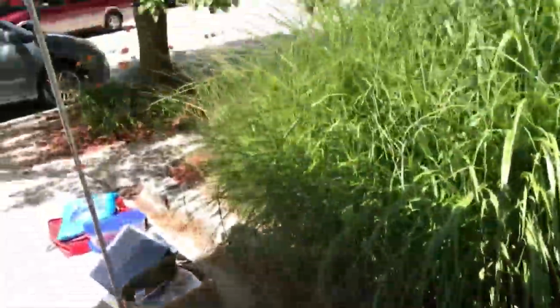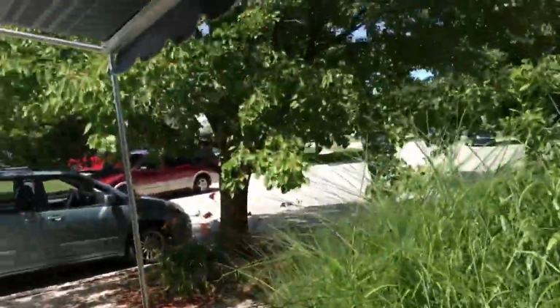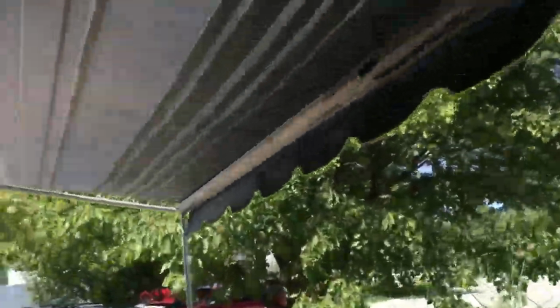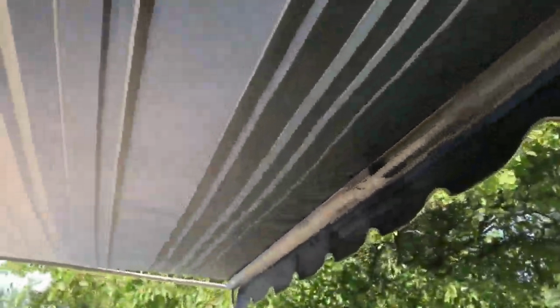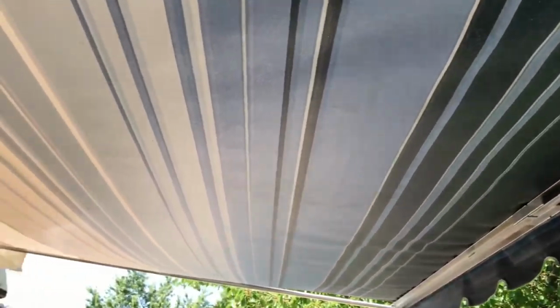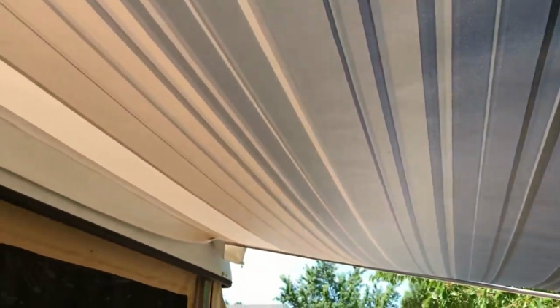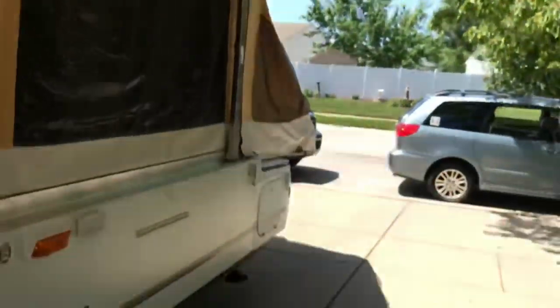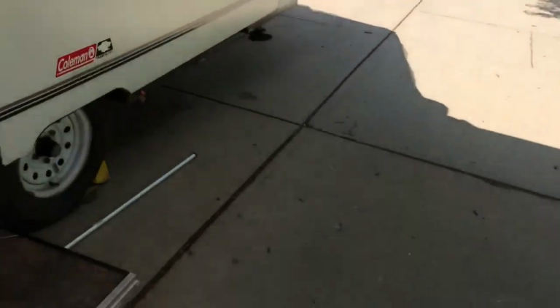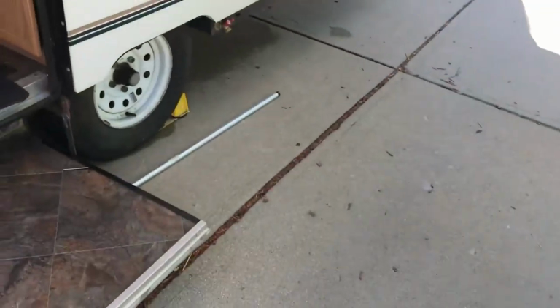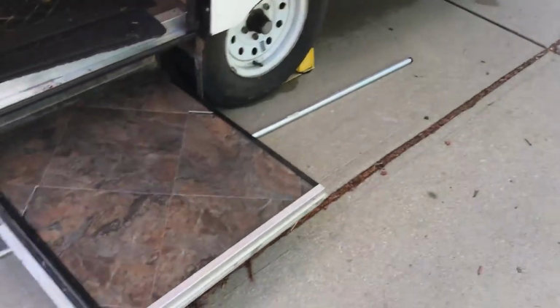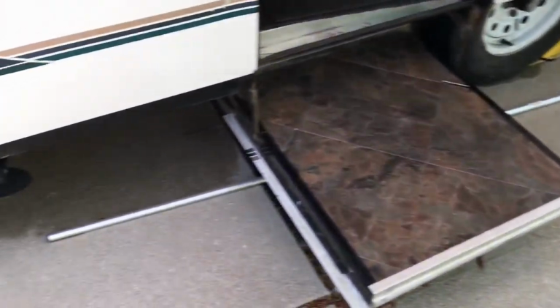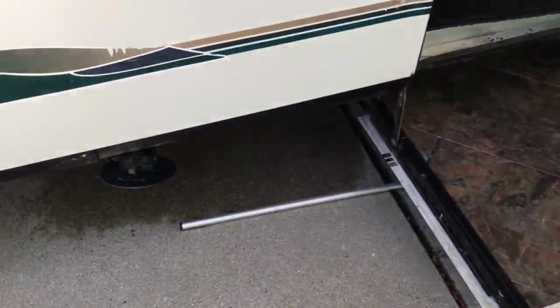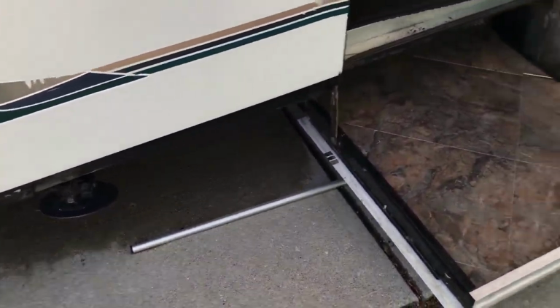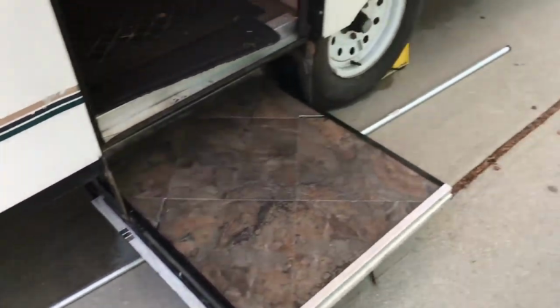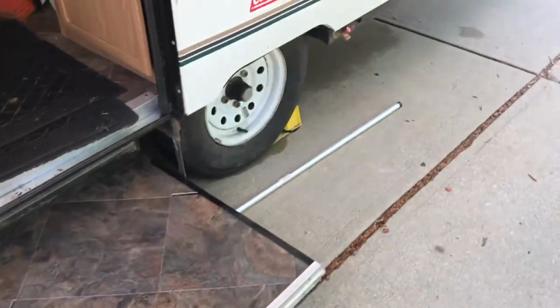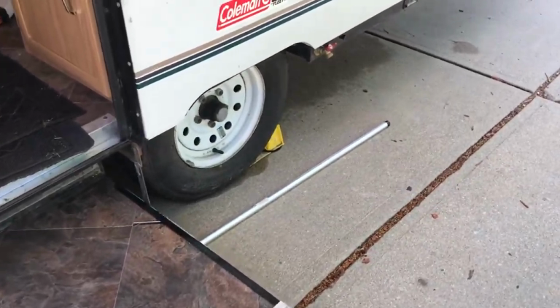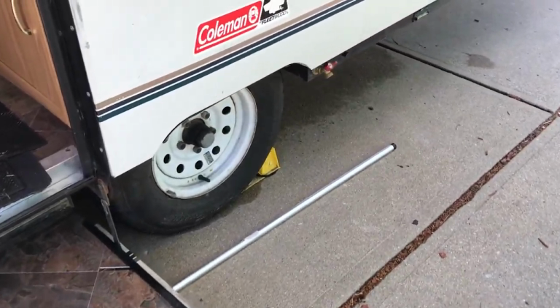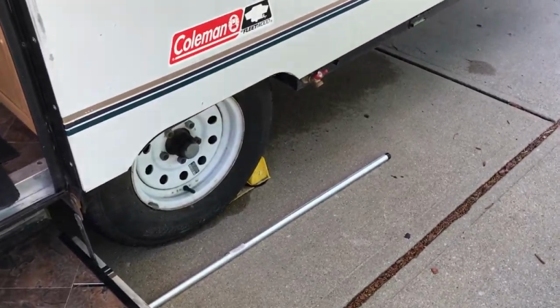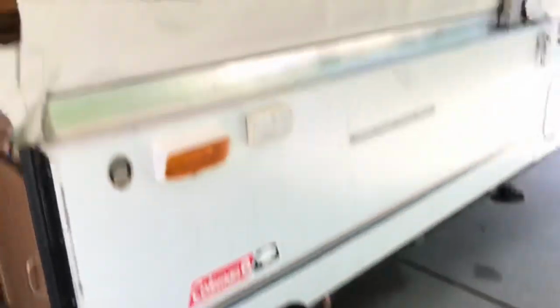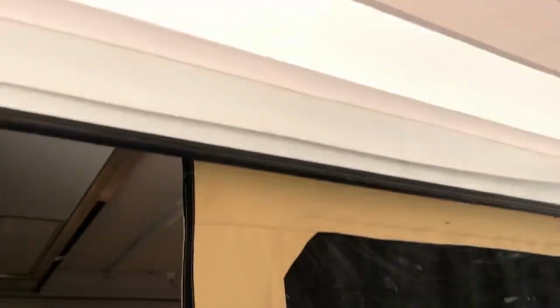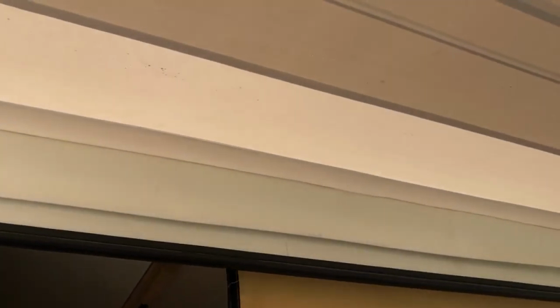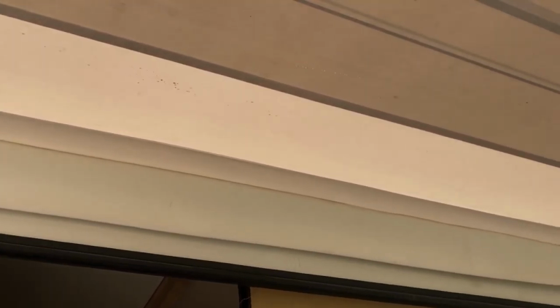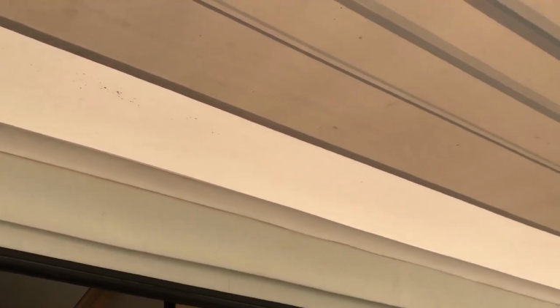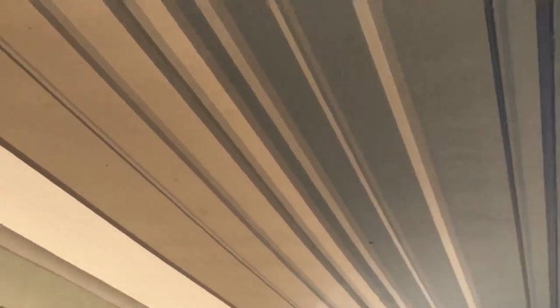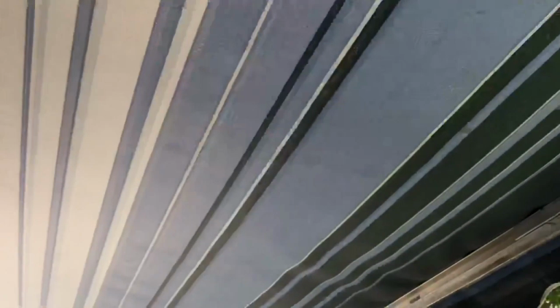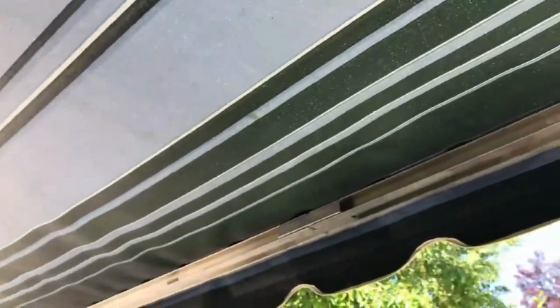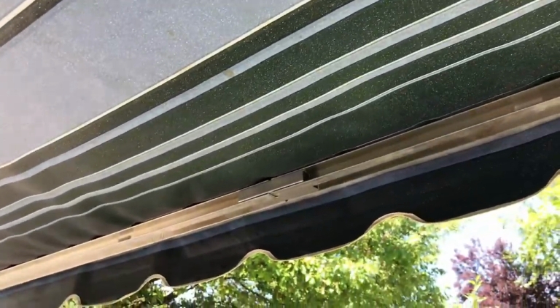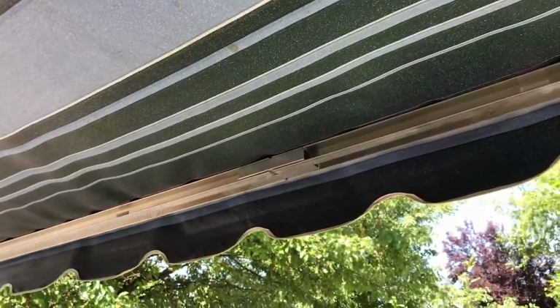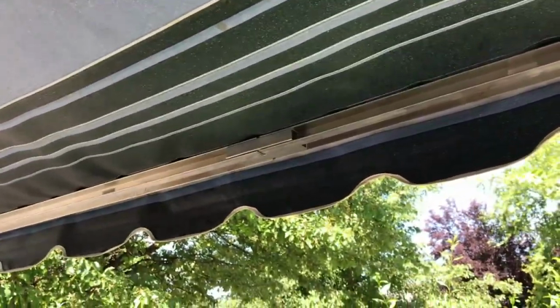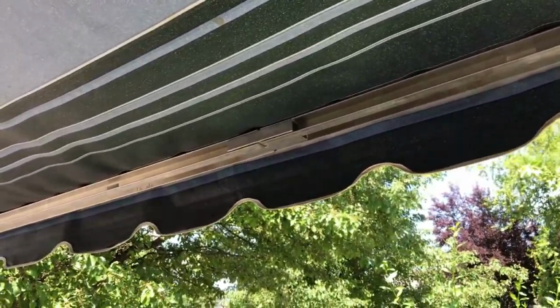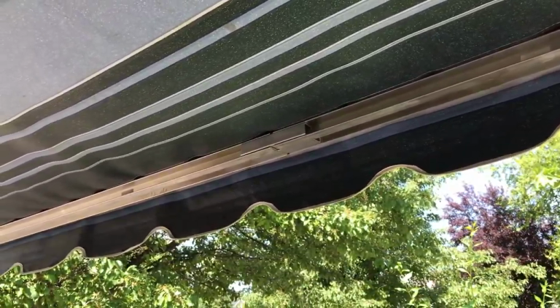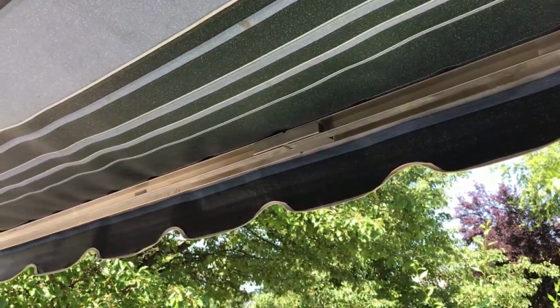In the middle where you see nothing right now, there is this tension rod that goes right down here. It is just a spring-loaded tension rod. One end goes against the camper, the other end goes inside that track. I will show you here in a second.